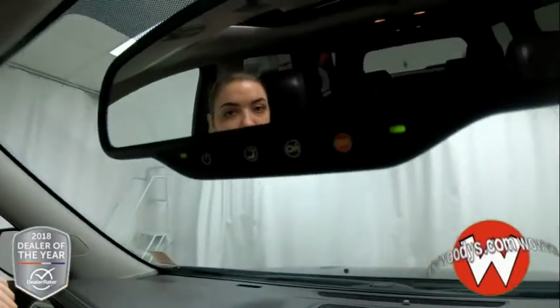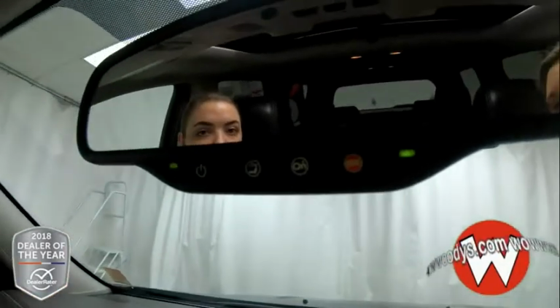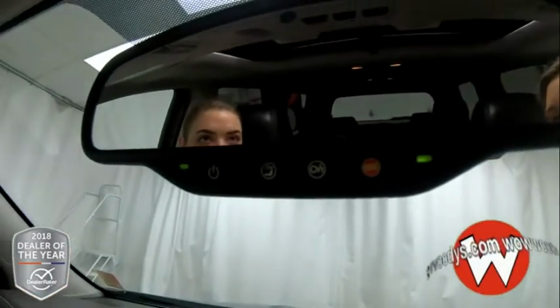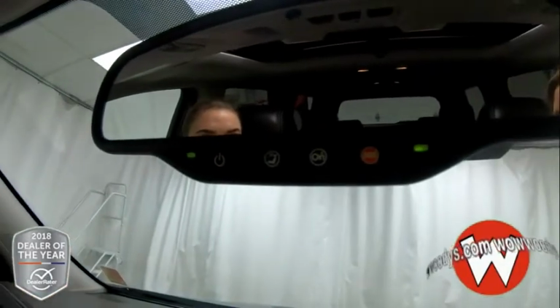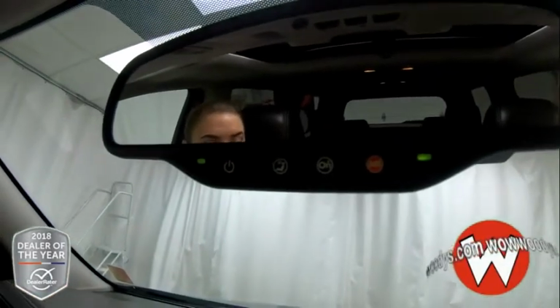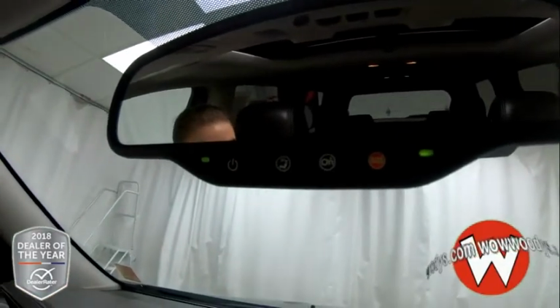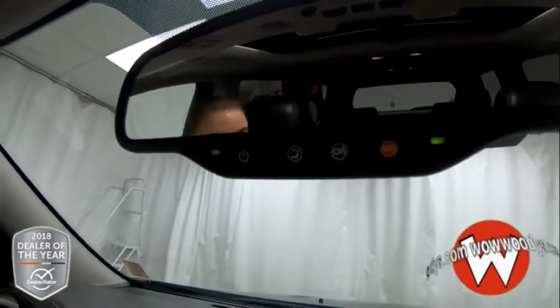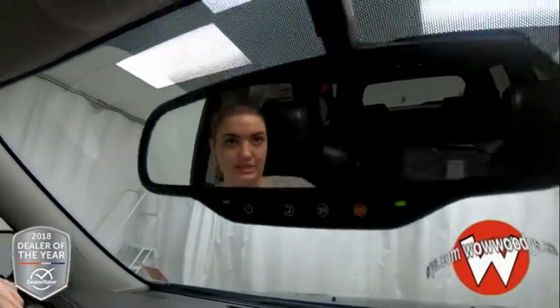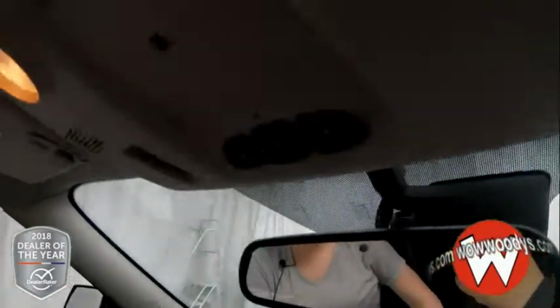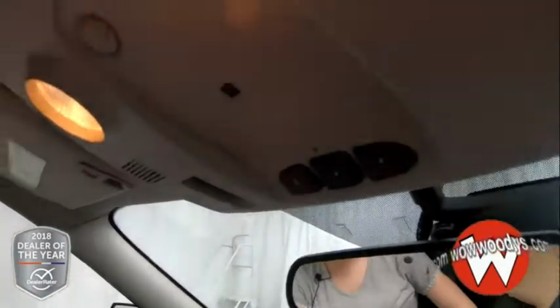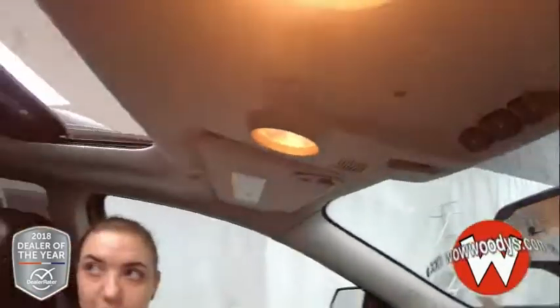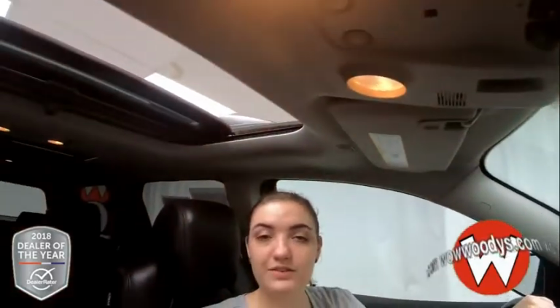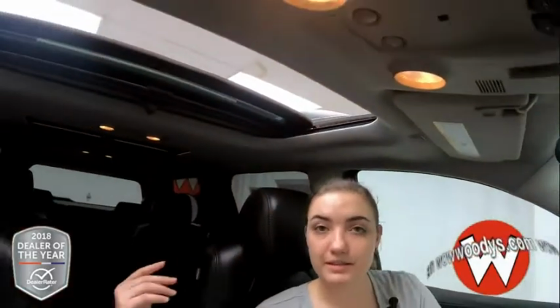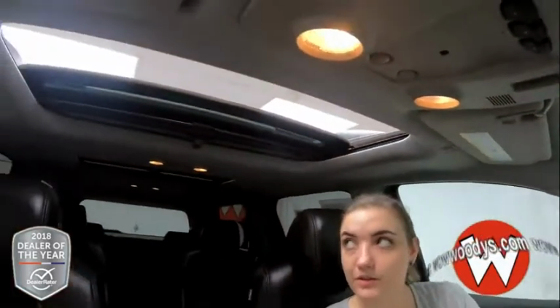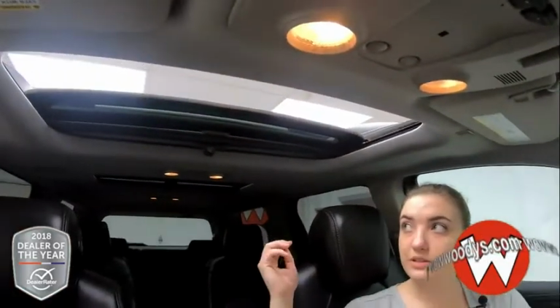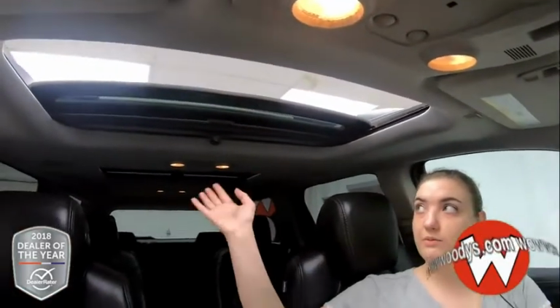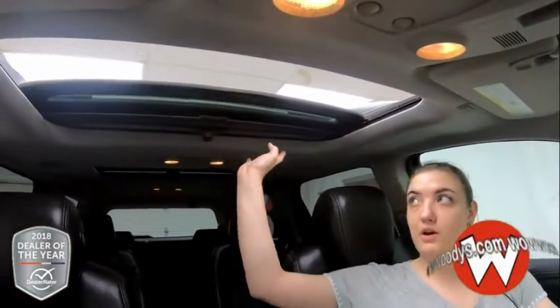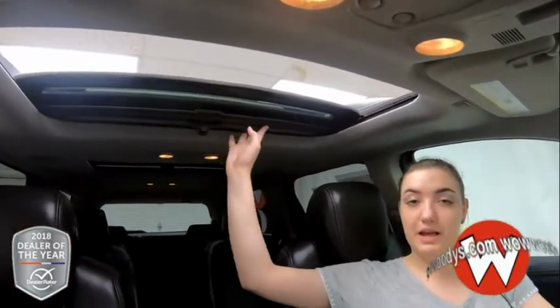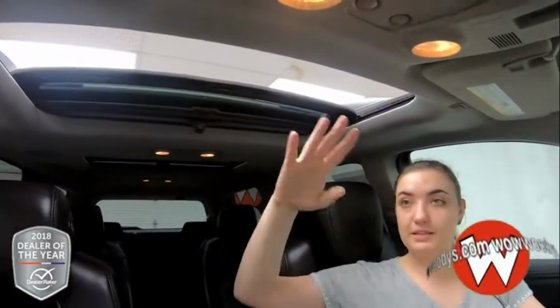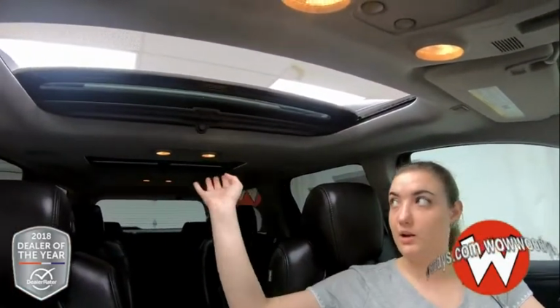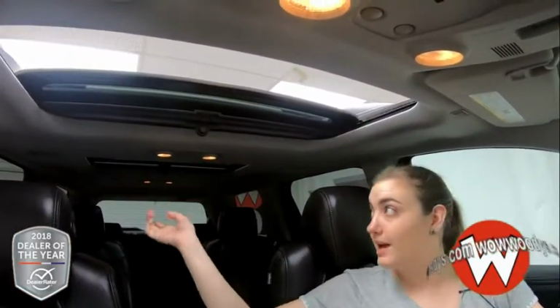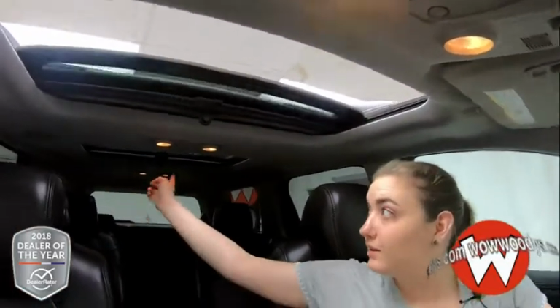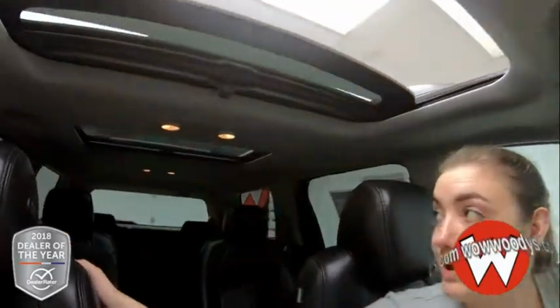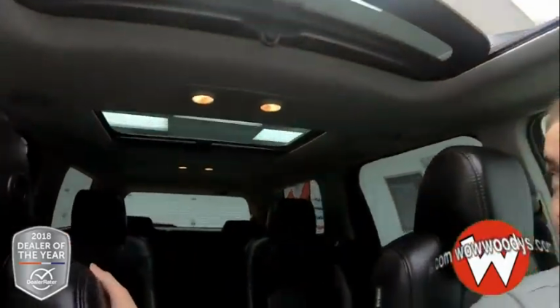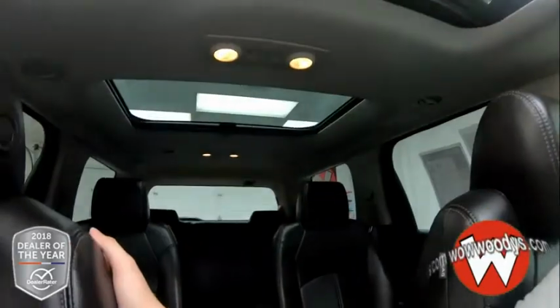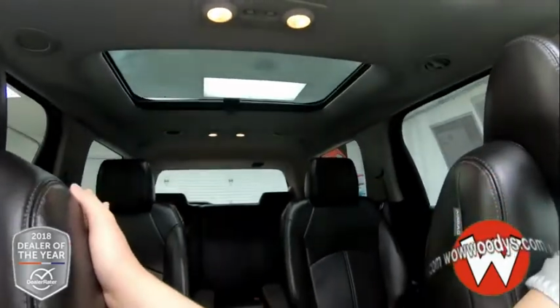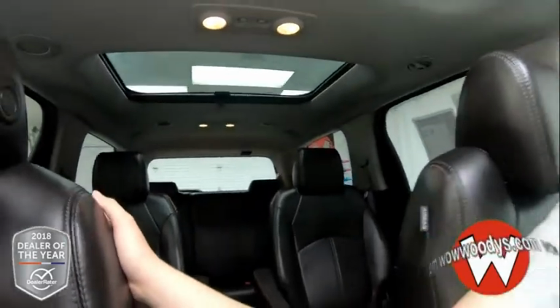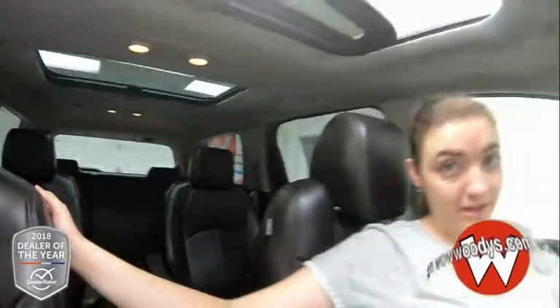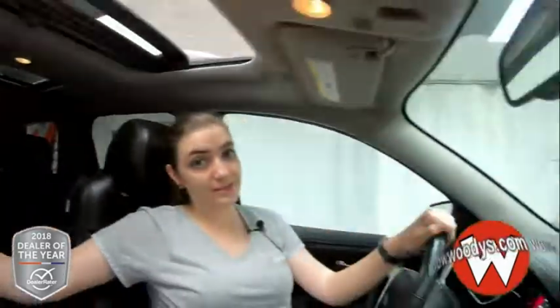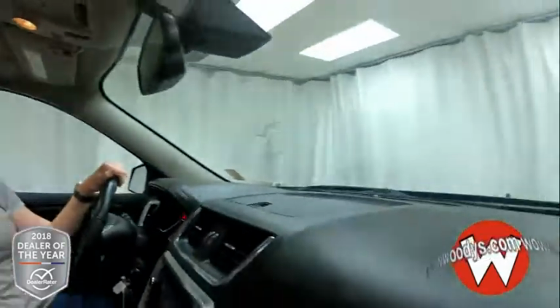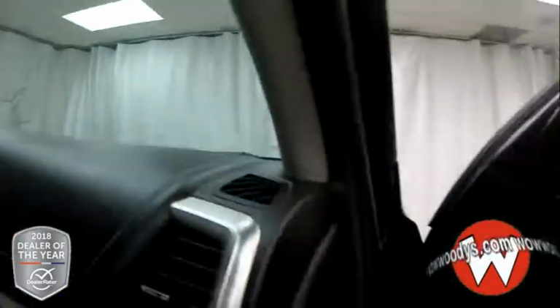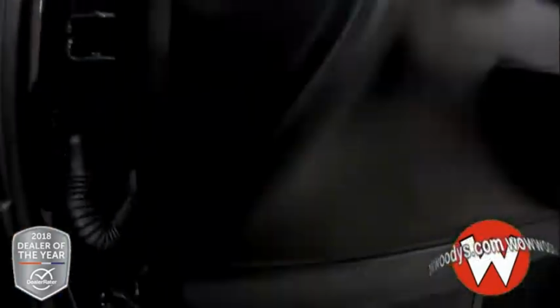You have OnStar, which is subscribable, garage door openers, and controls to your sunroof. You have a dual-pane sunroof — this front one opens up, you can slide it open, and then you have the back one as well. And this has a Bose sound system.